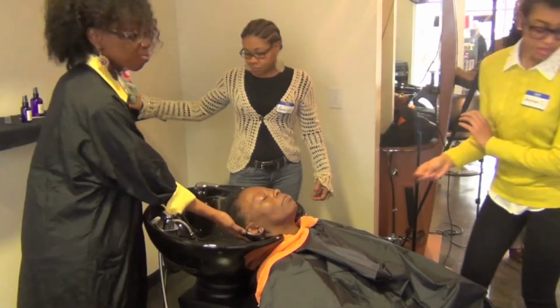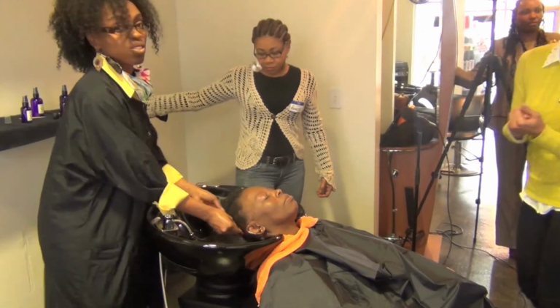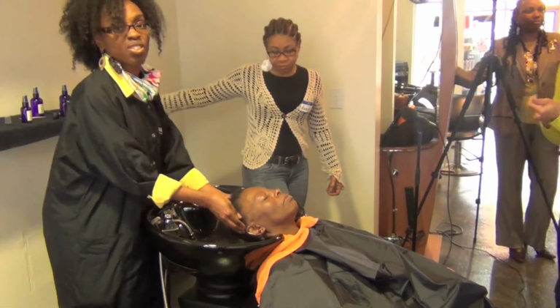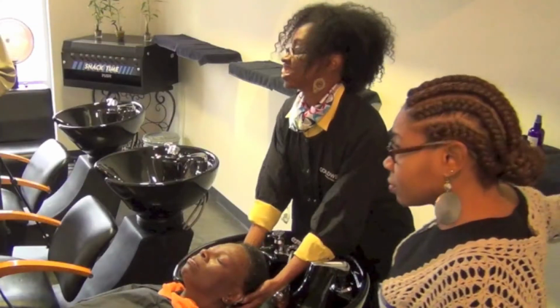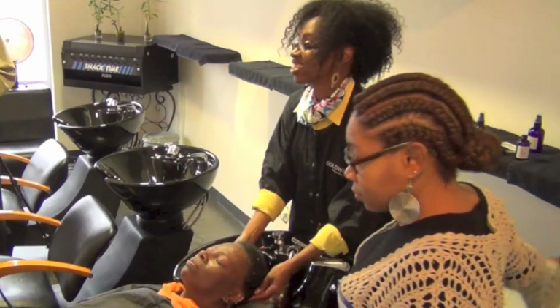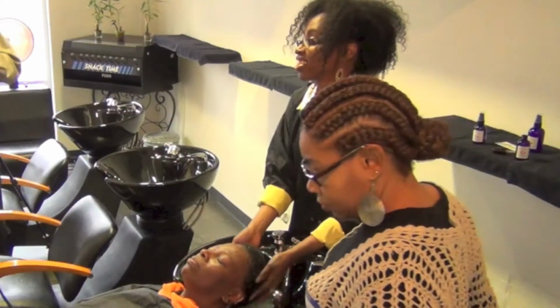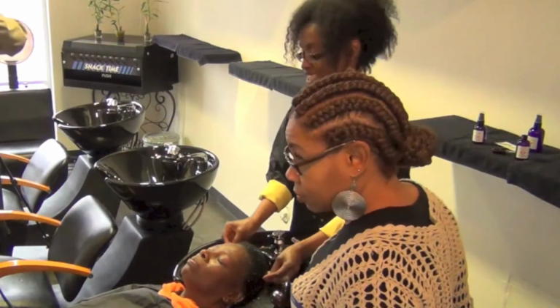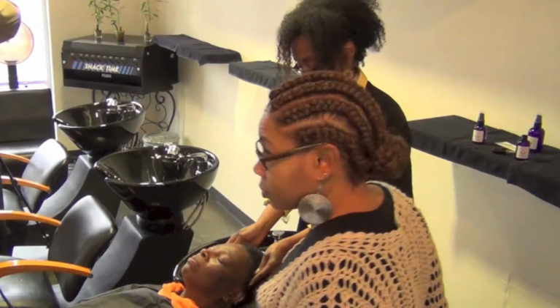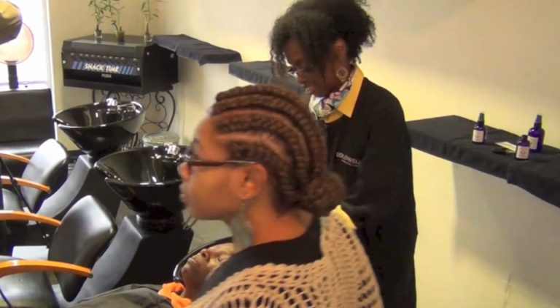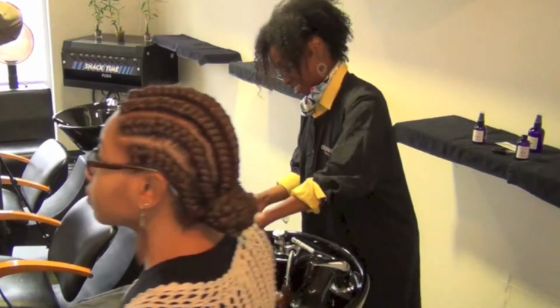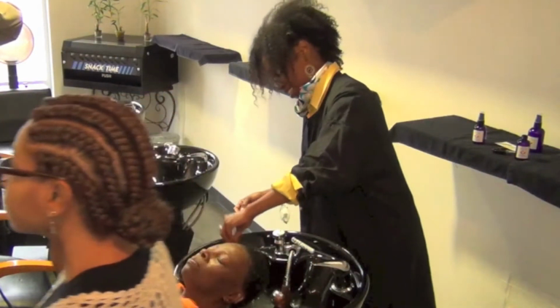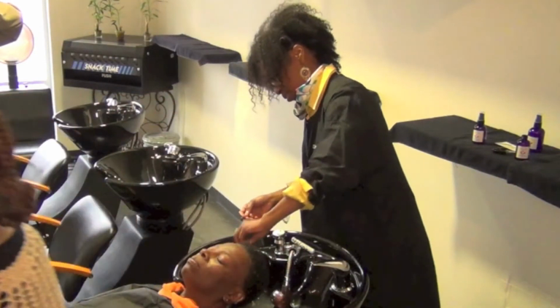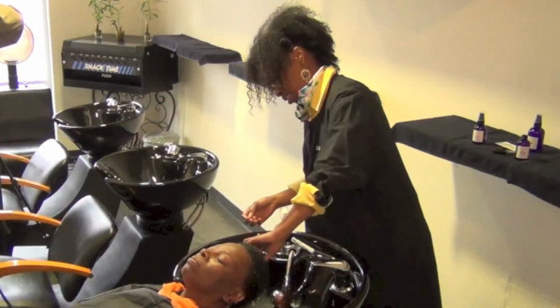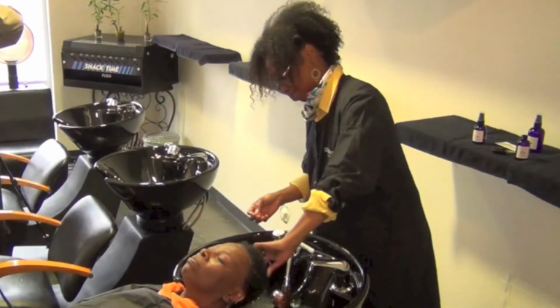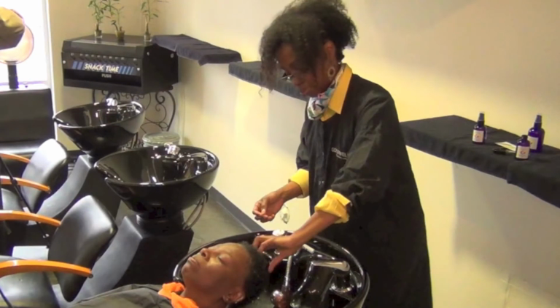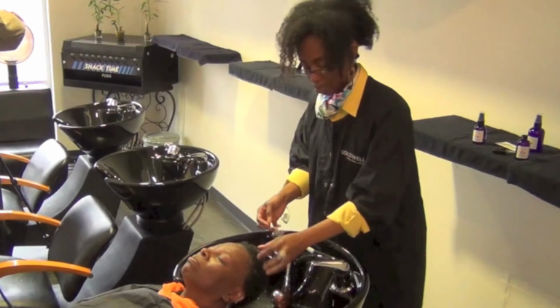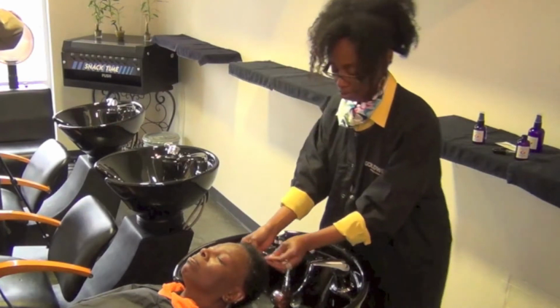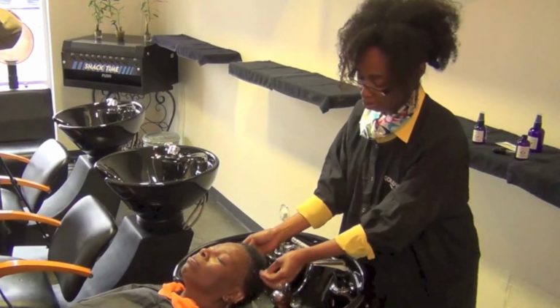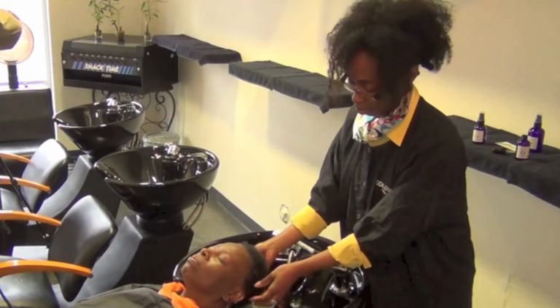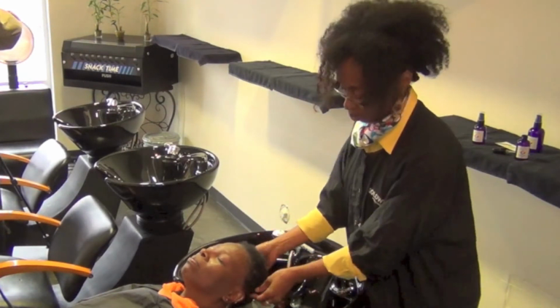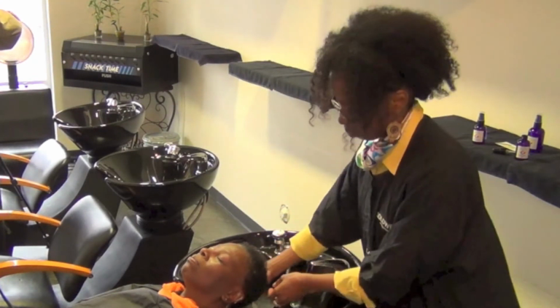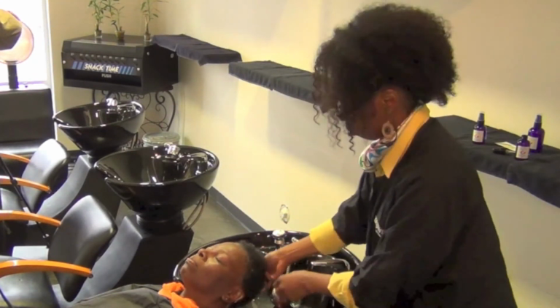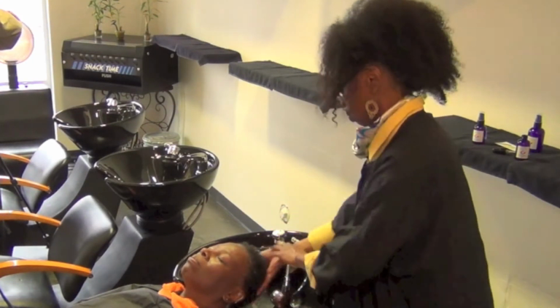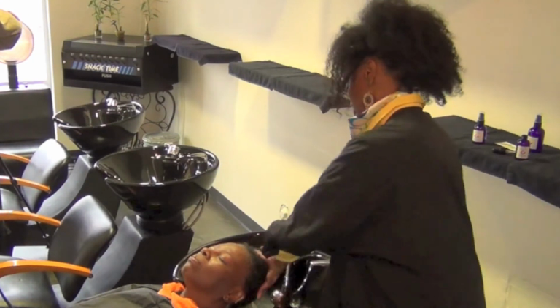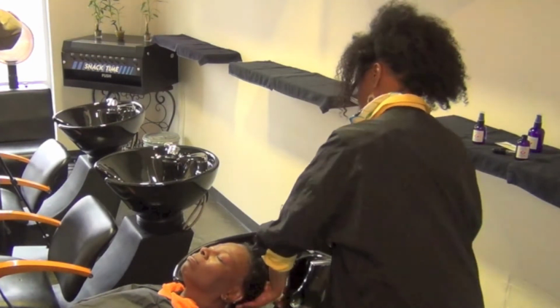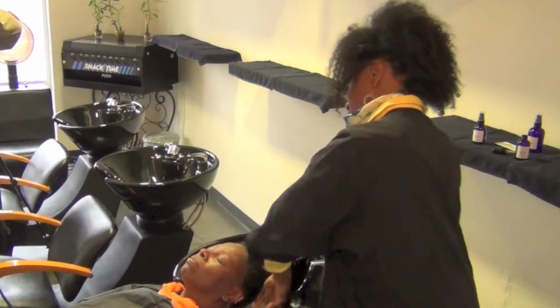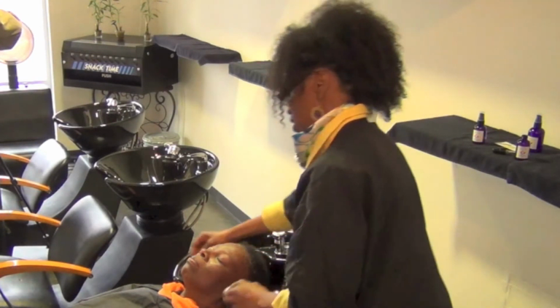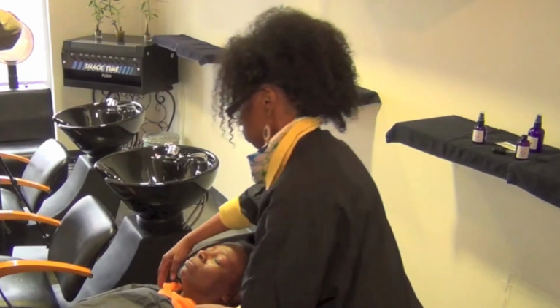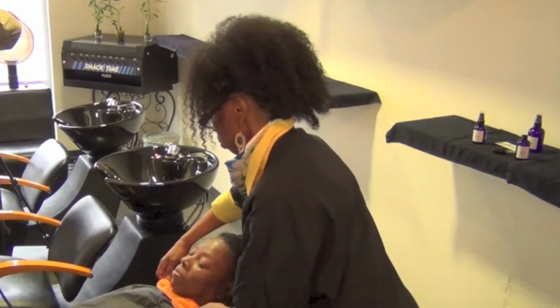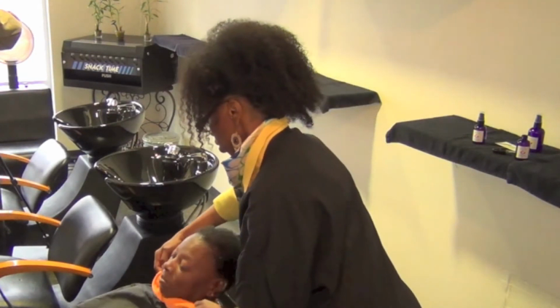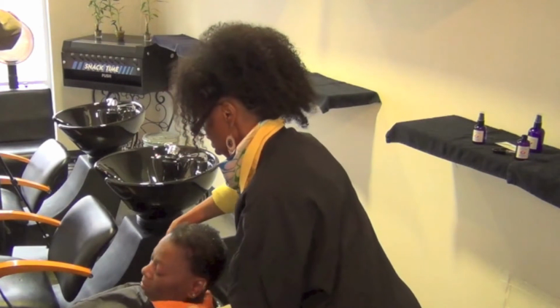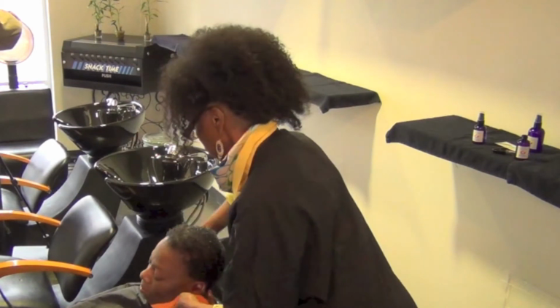I'm teaching a natural hair class in February, so I would like to use that product. It's a natural class.